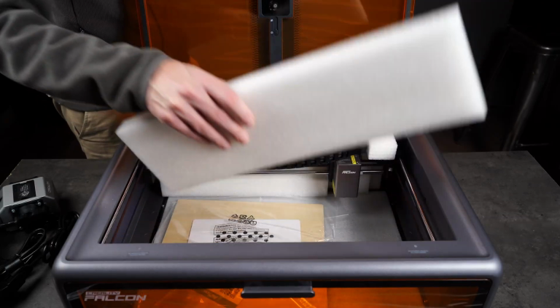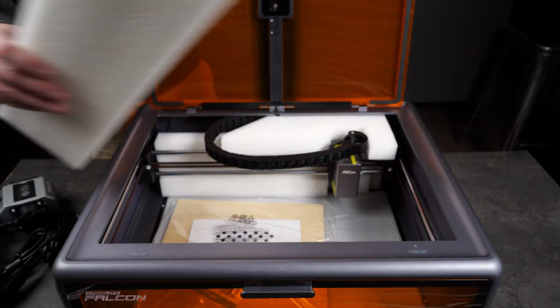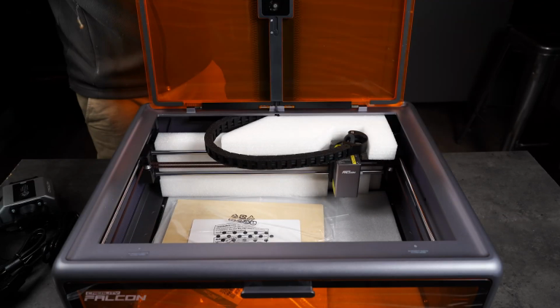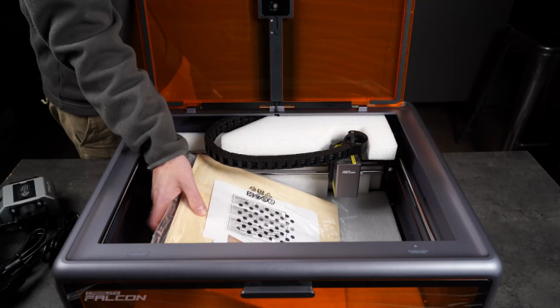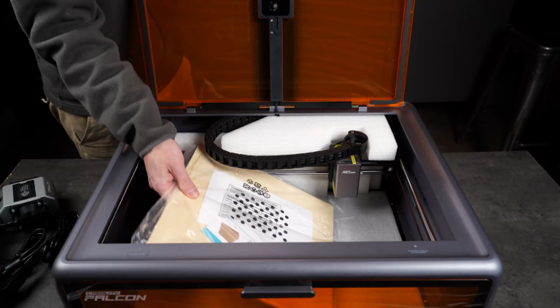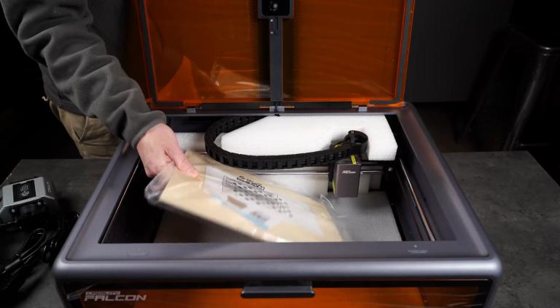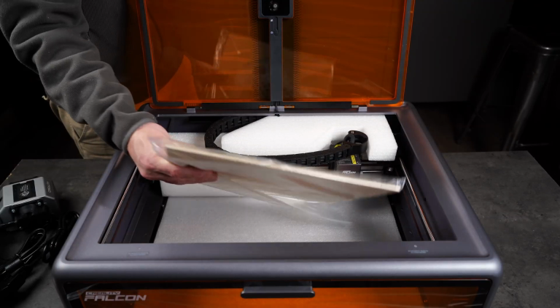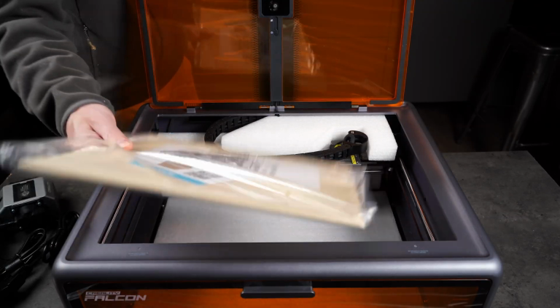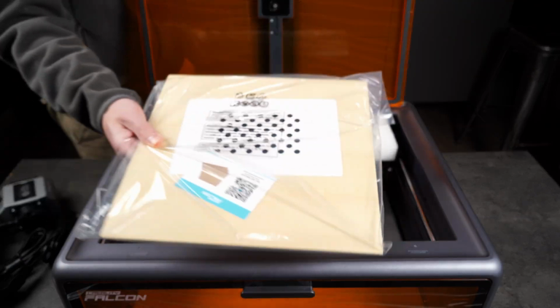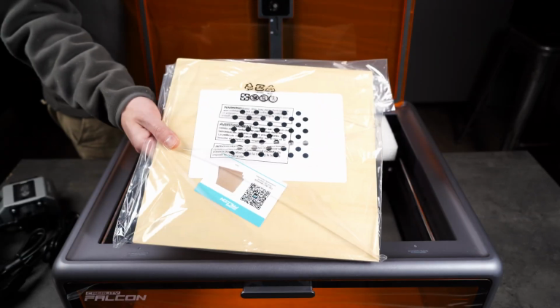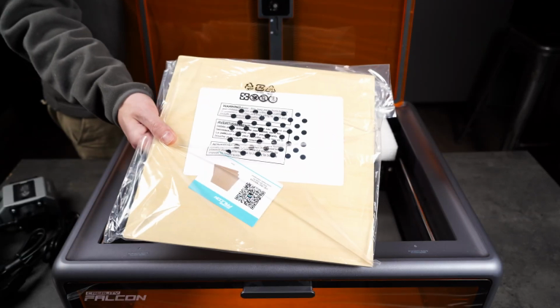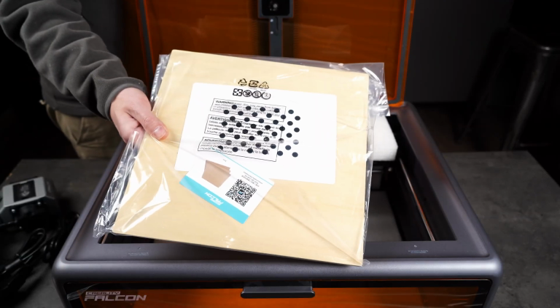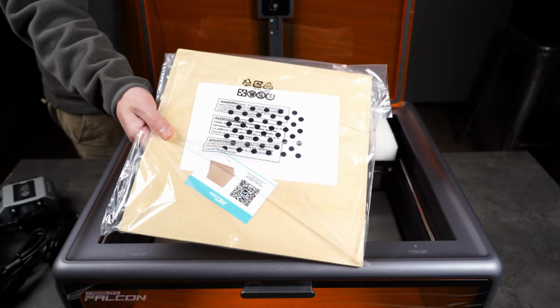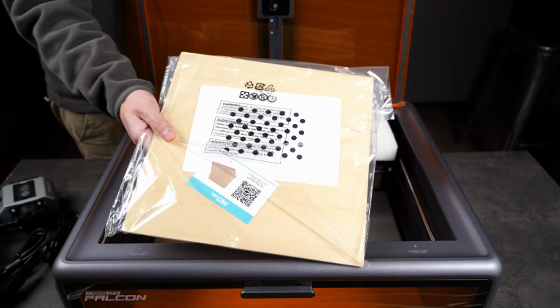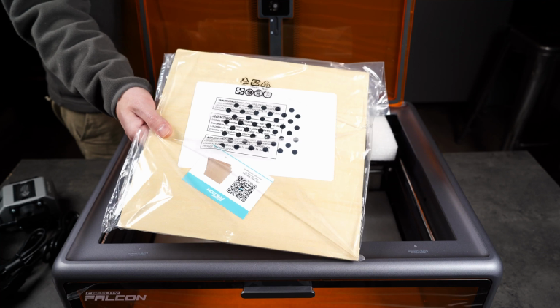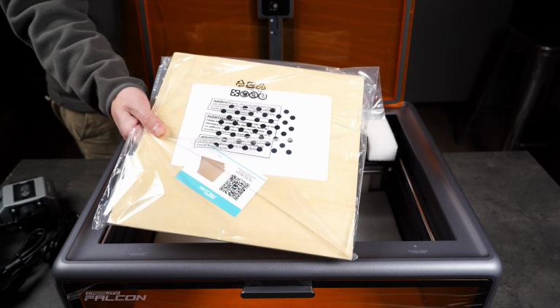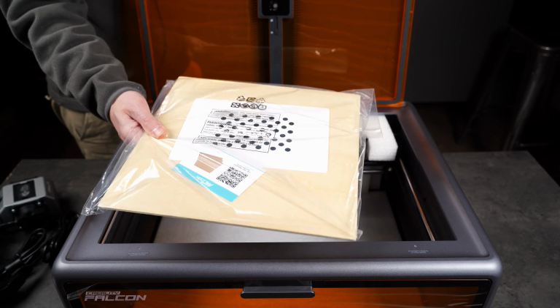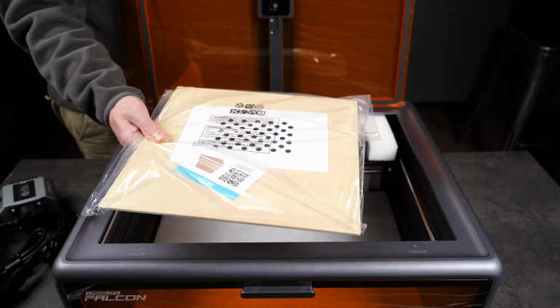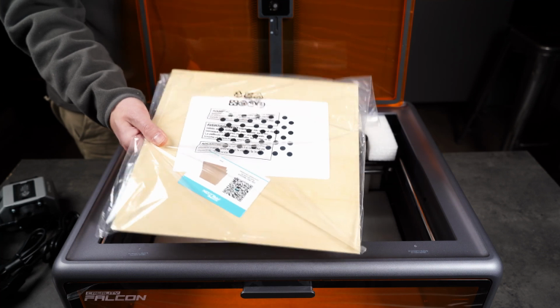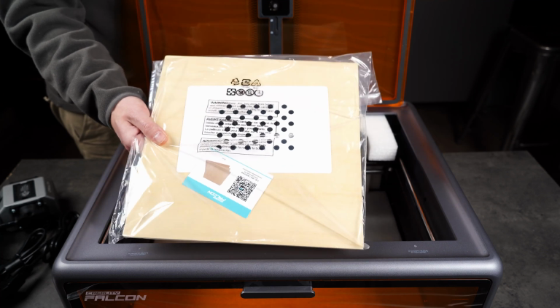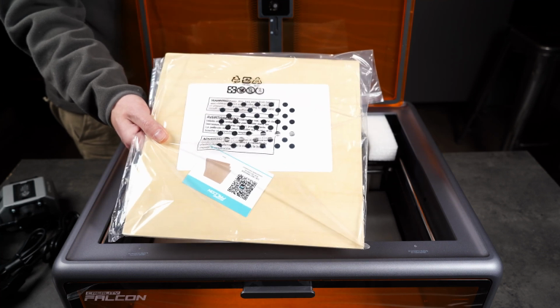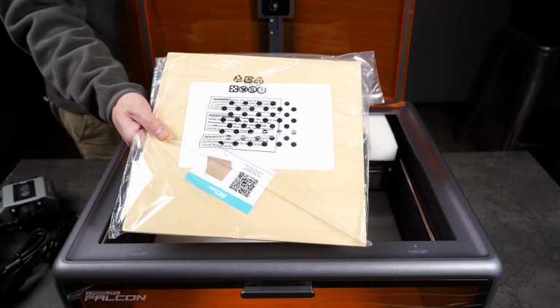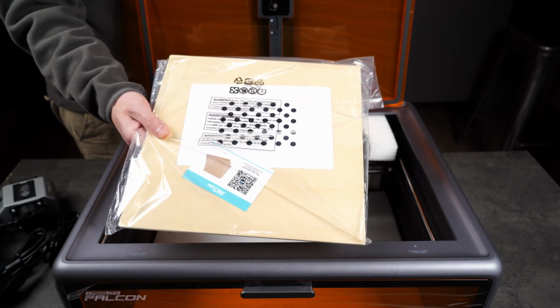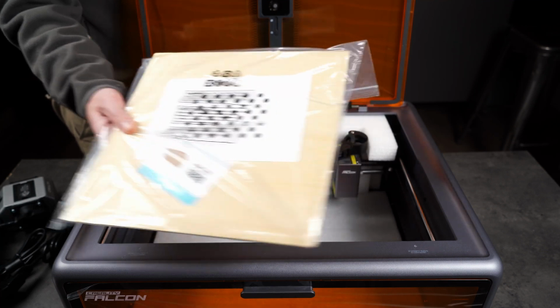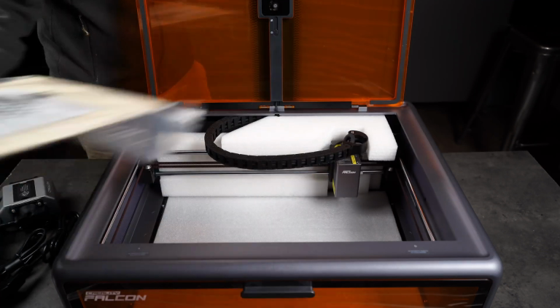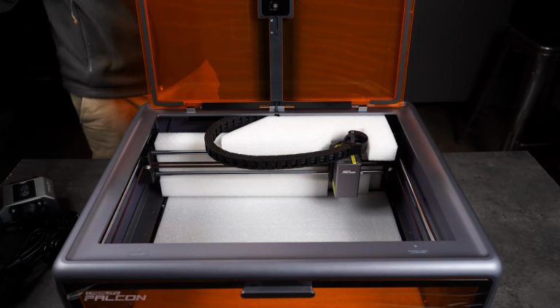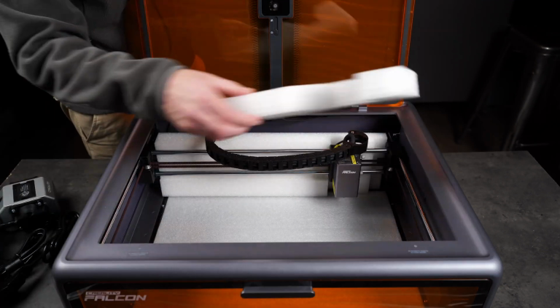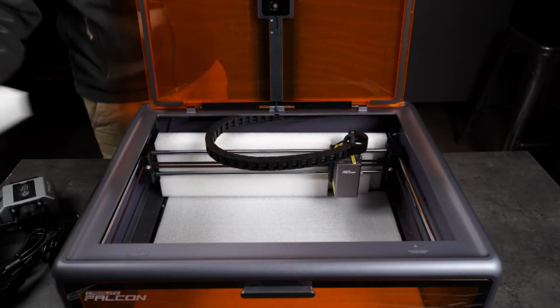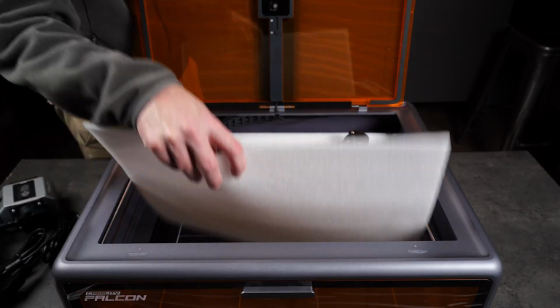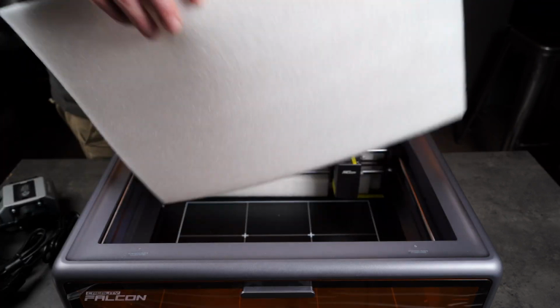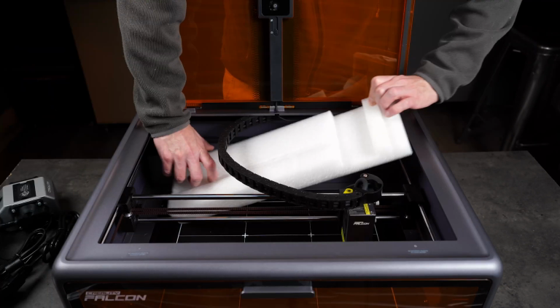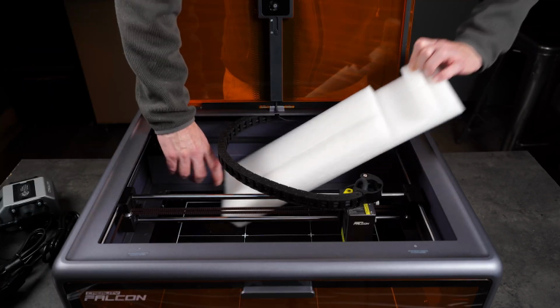At the bottom, carefully packed under more protective foam, are the consumables used for calibrating the built-in camera. Yes, it comes with a camera. And with that, the unboxing is done.